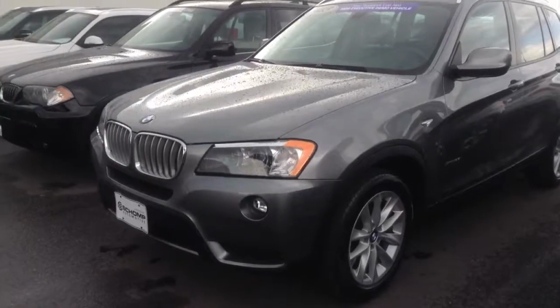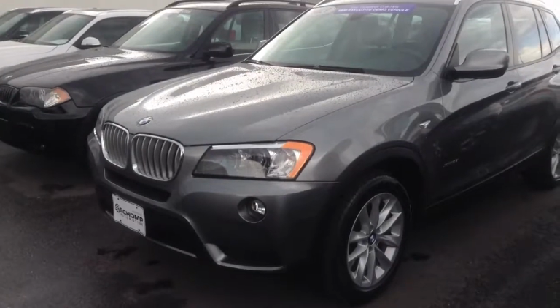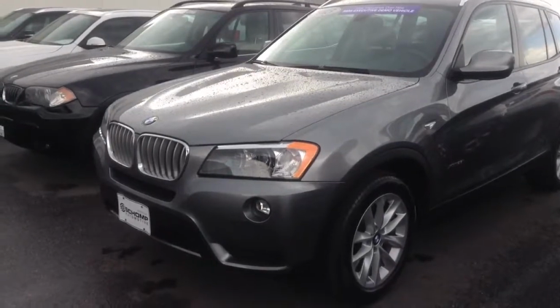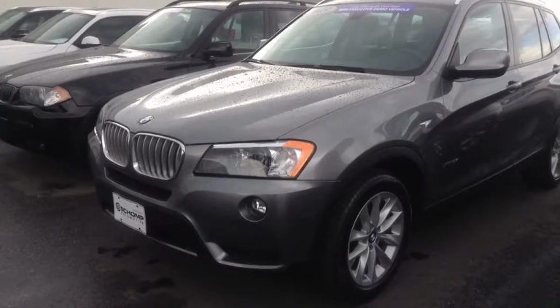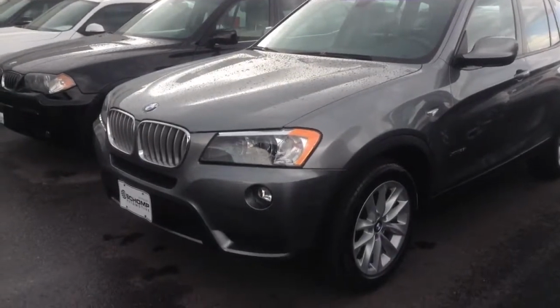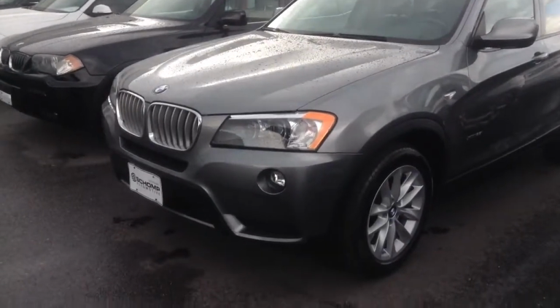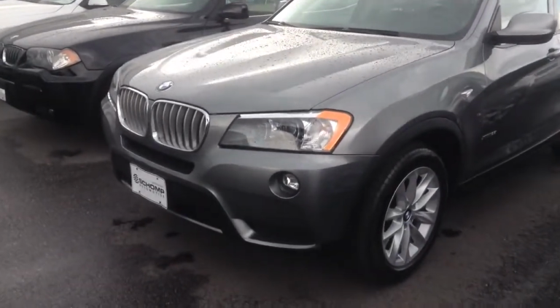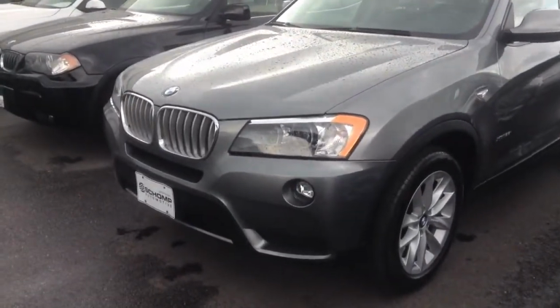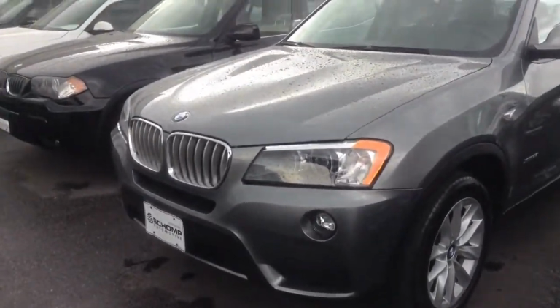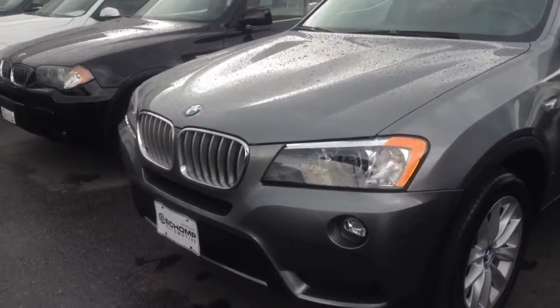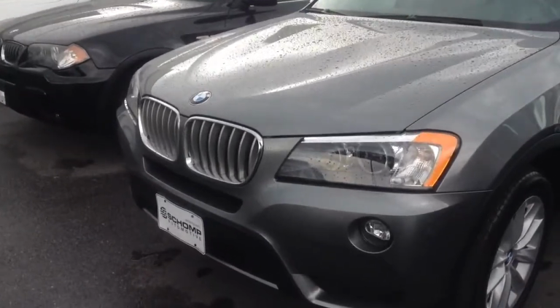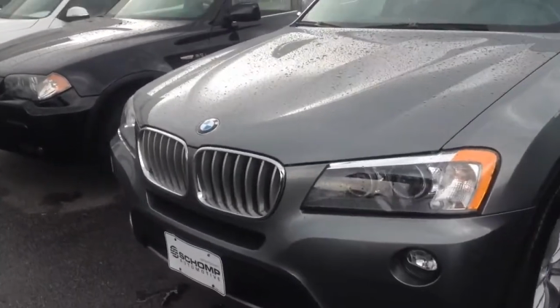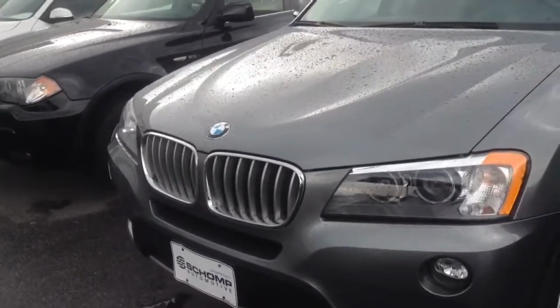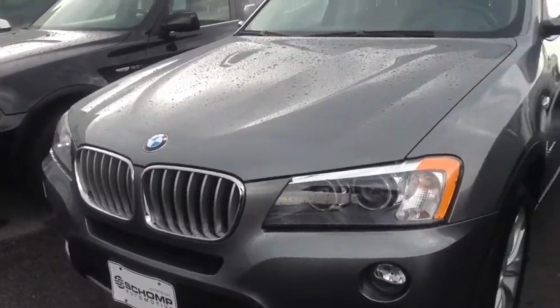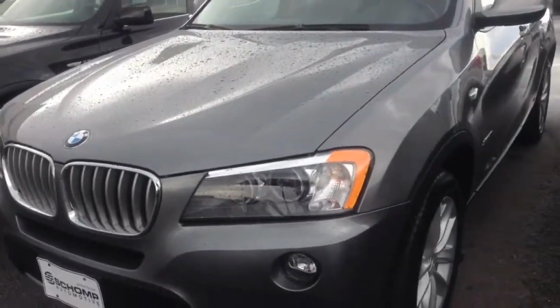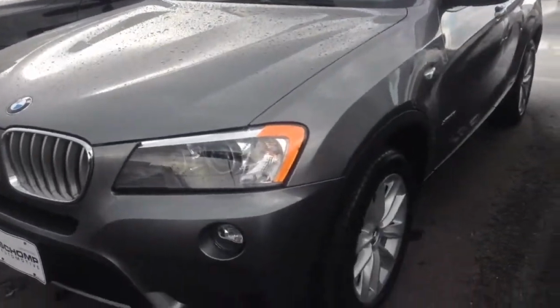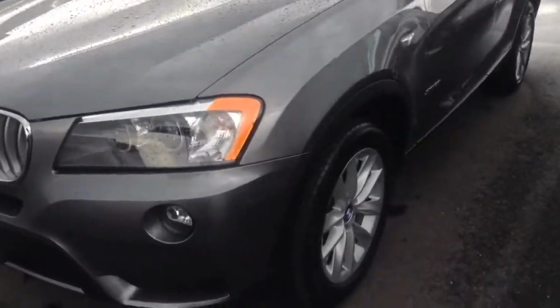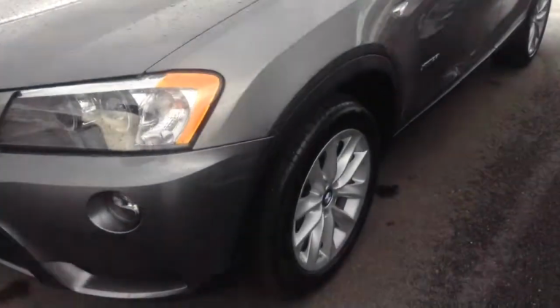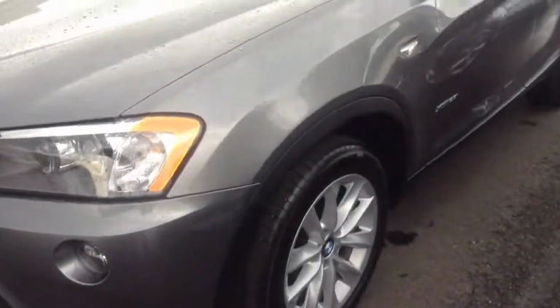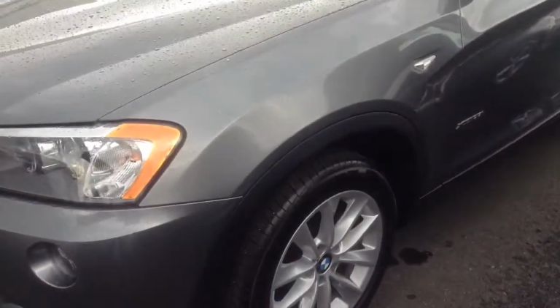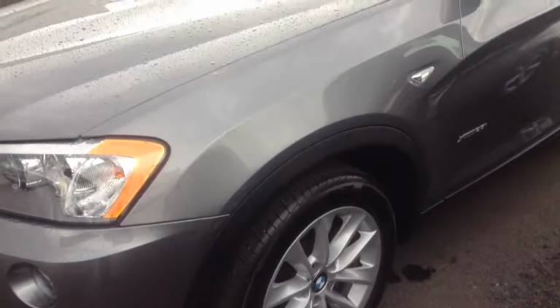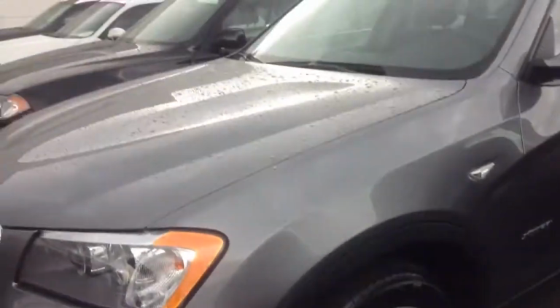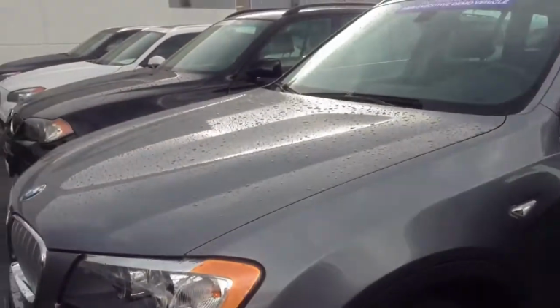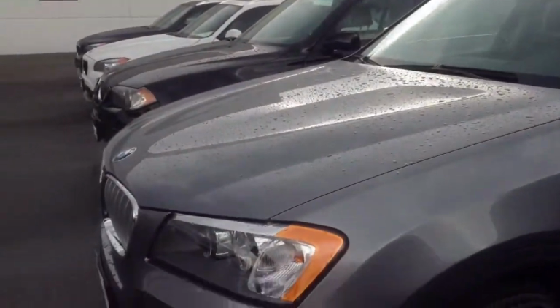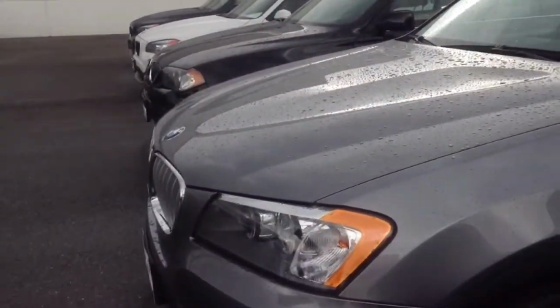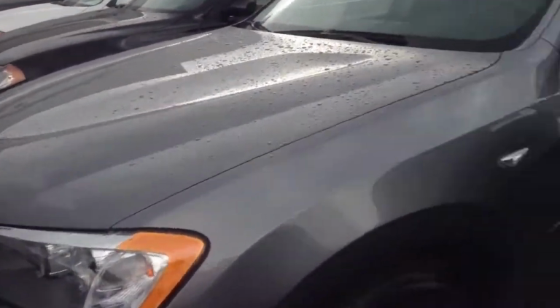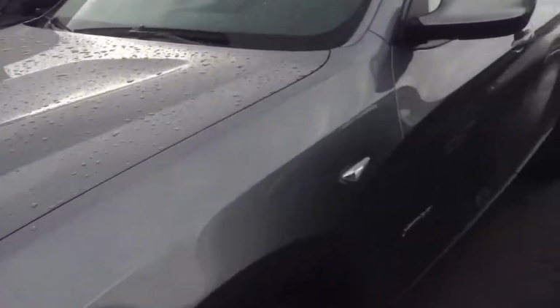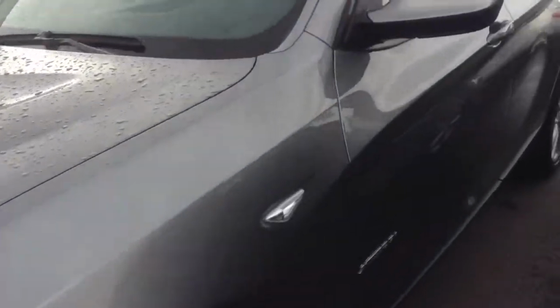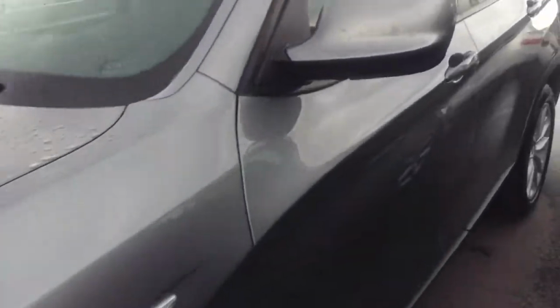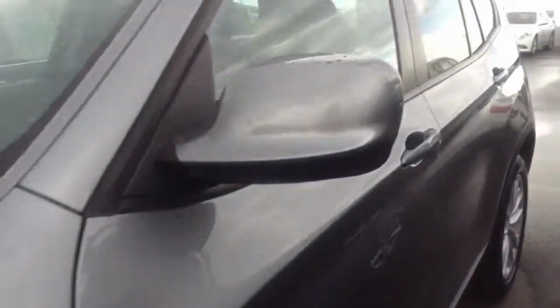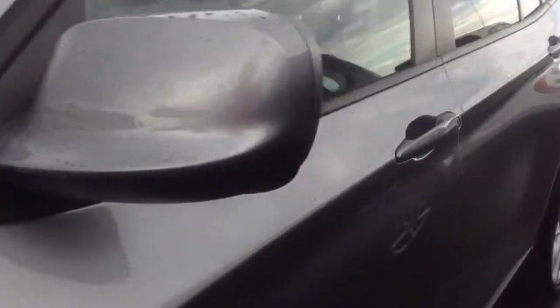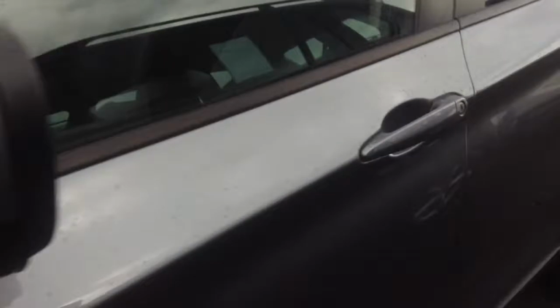Hi, this is Nick here at Champ BMW. I want to take a quick video of this 2013 X3 28i for you, just so you can kind of get a little look at the exterior. I'll show you the interior as well. But it's raining a tad, so sorry about that. But it's a very, very nice vehicle, as I was just going over with you on the phone.